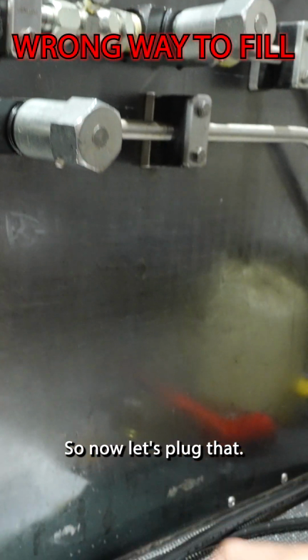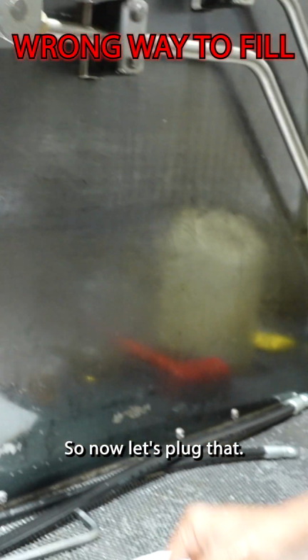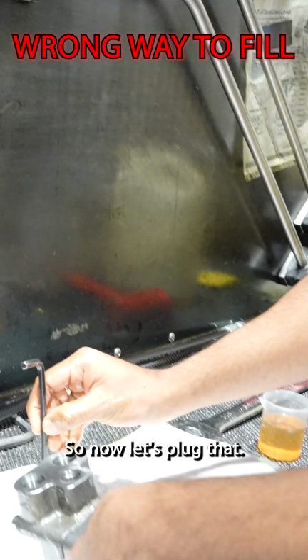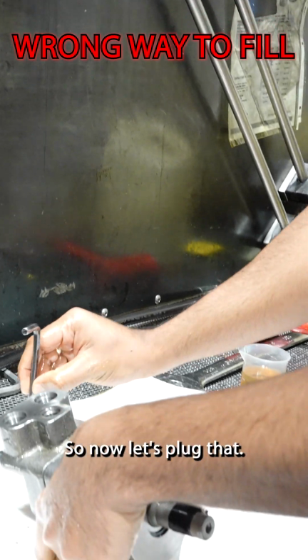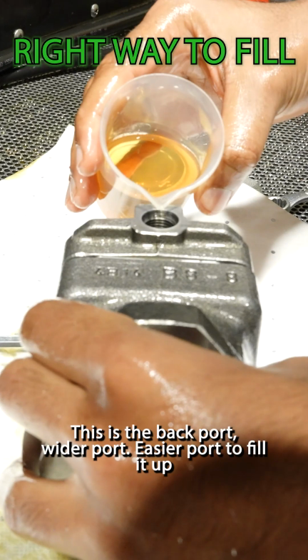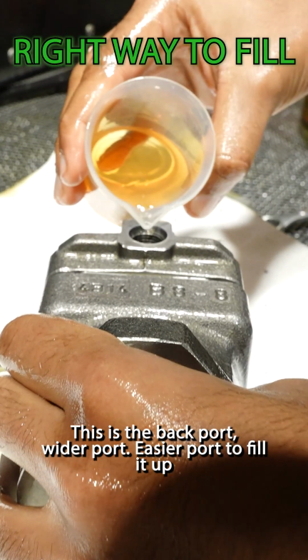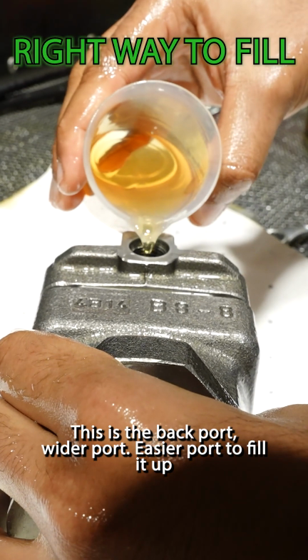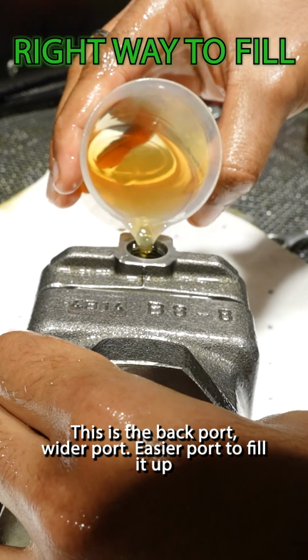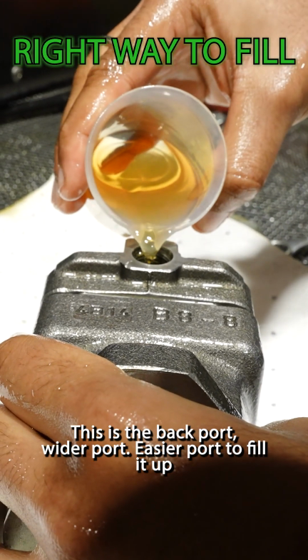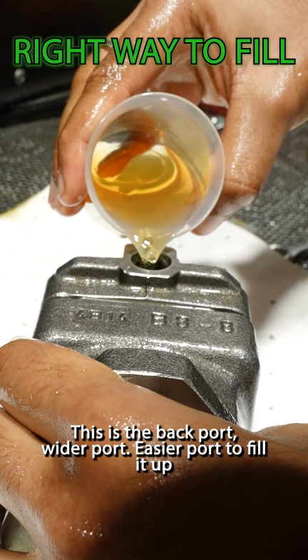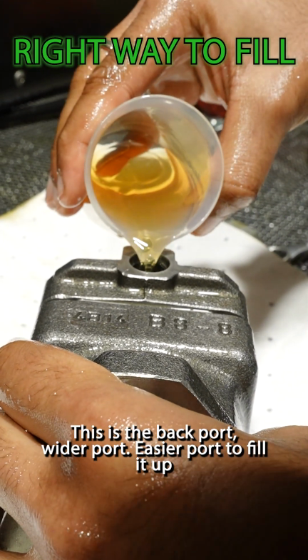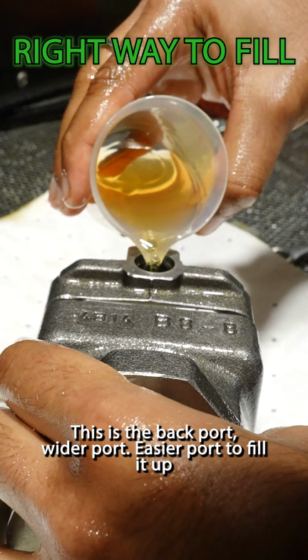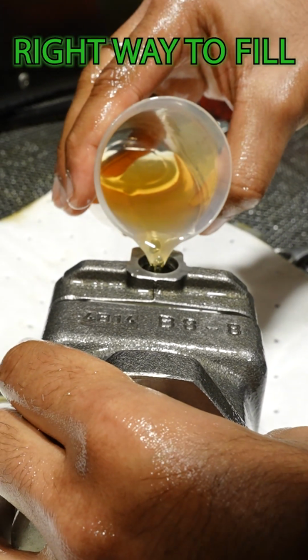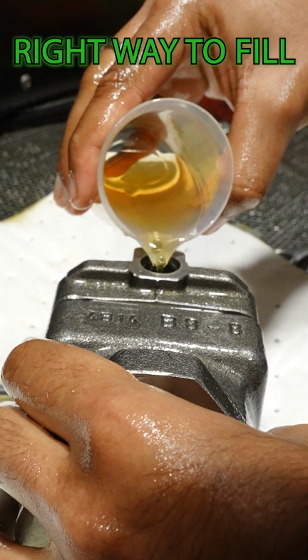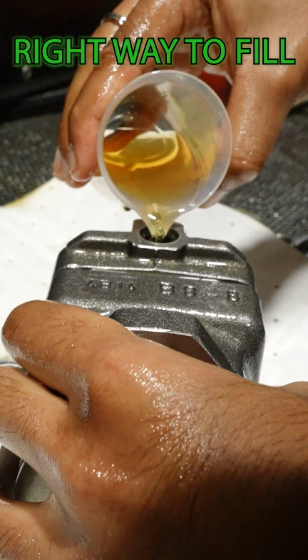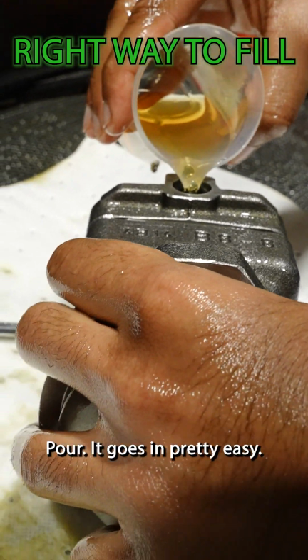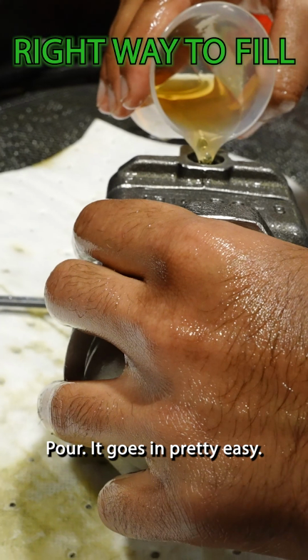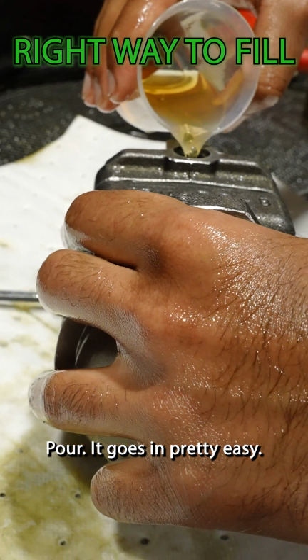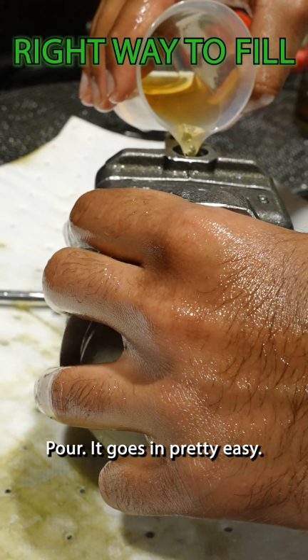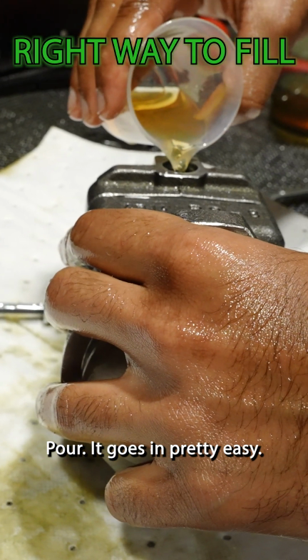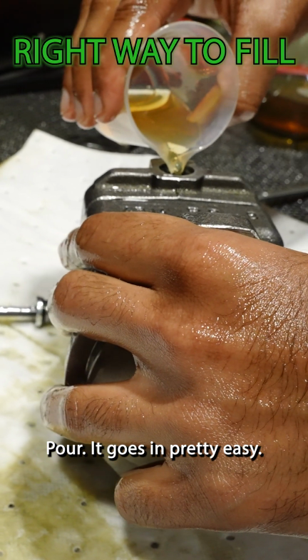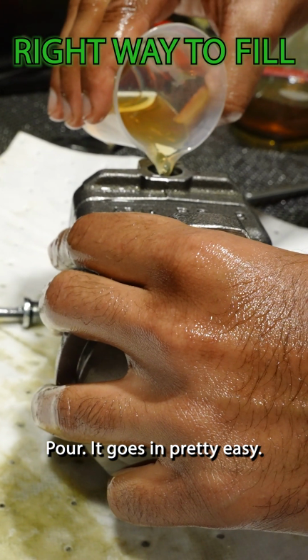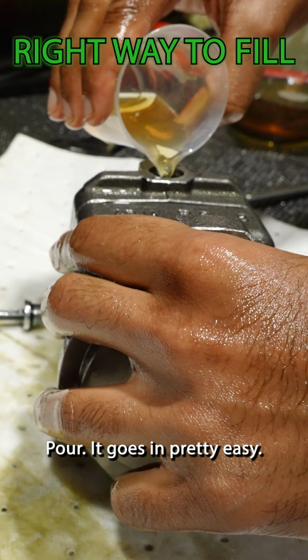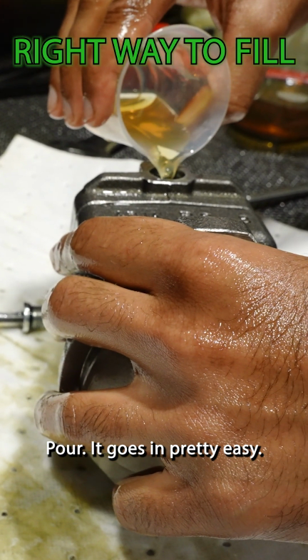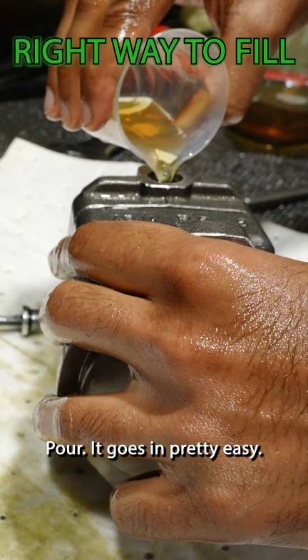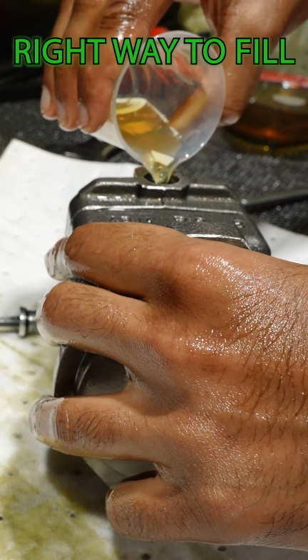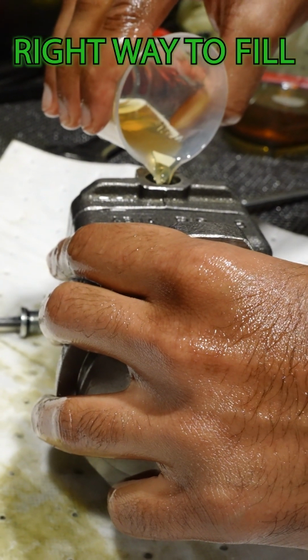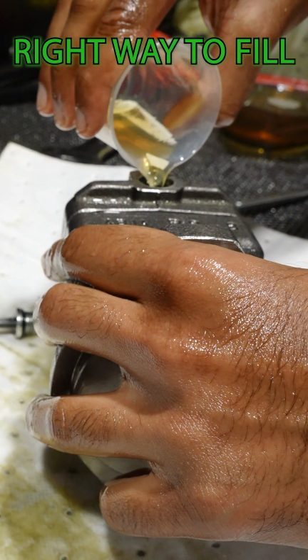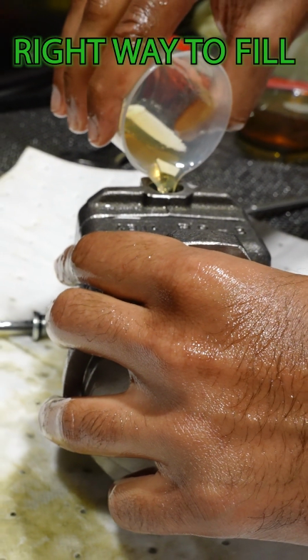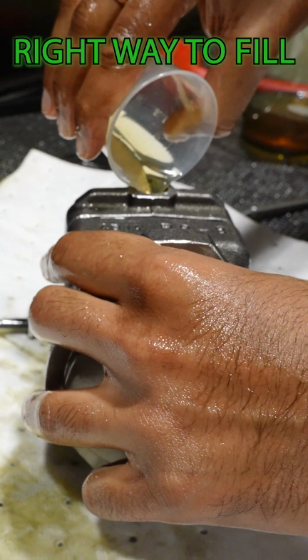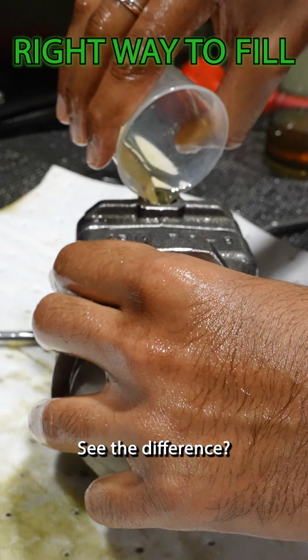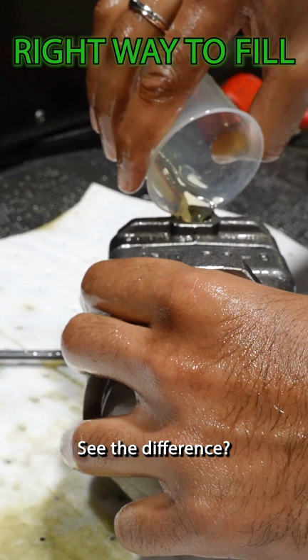Now let's plug that. This is the backboard — wider board, easier board to fill up. I'm gonna pour. See, it goes in pretty easy. See the difference?